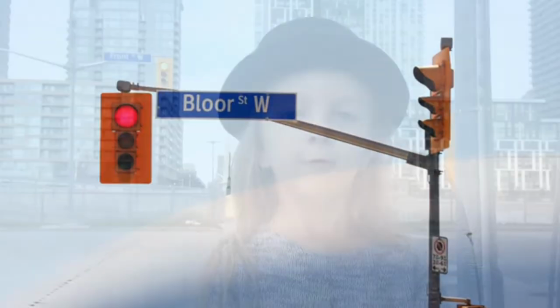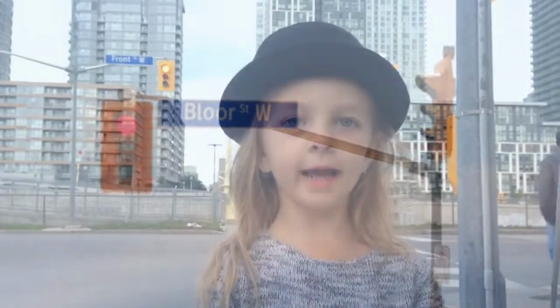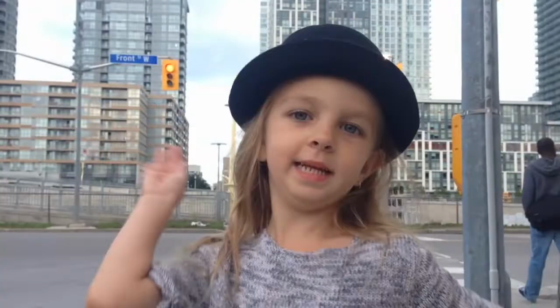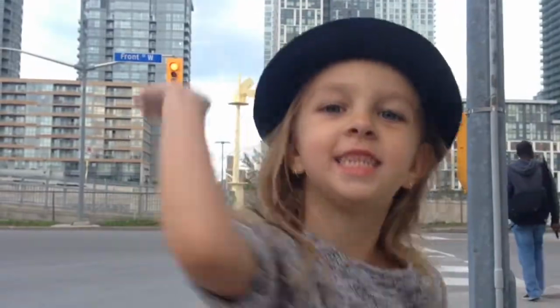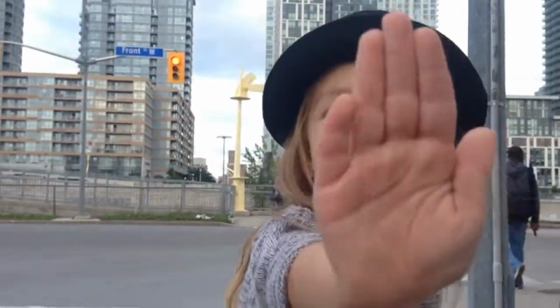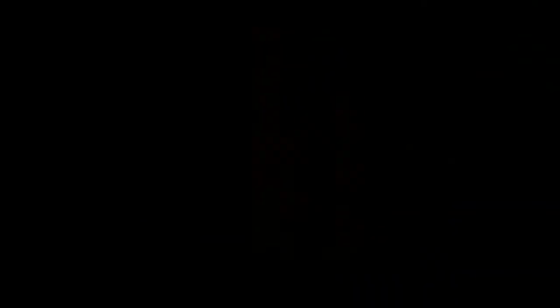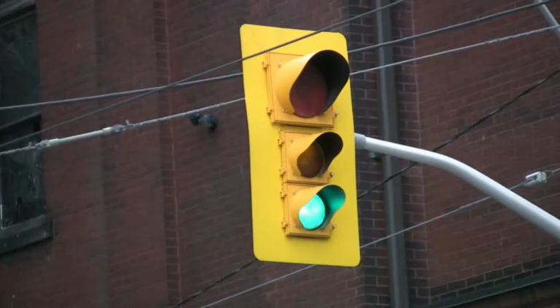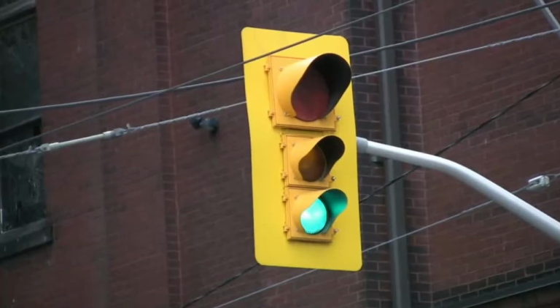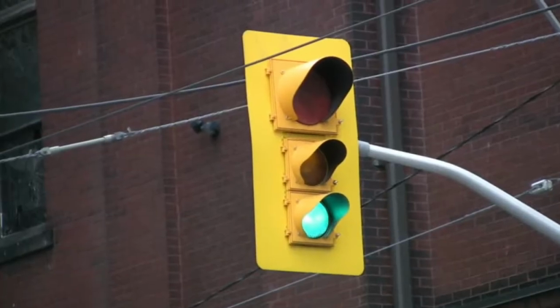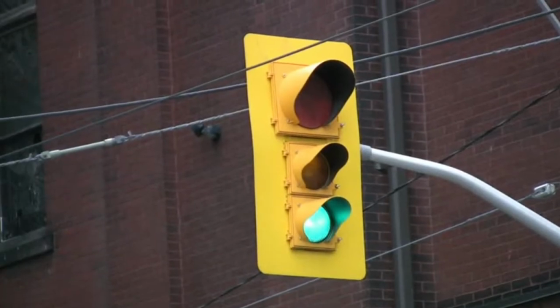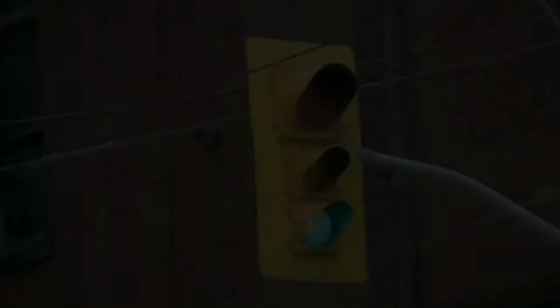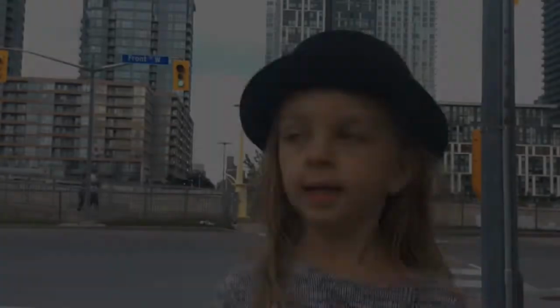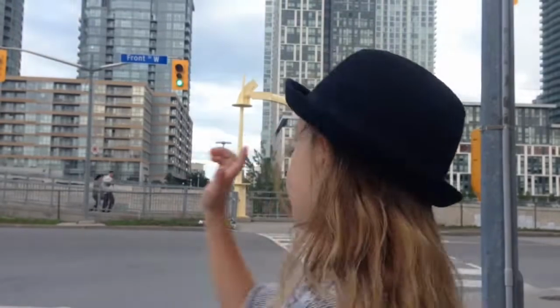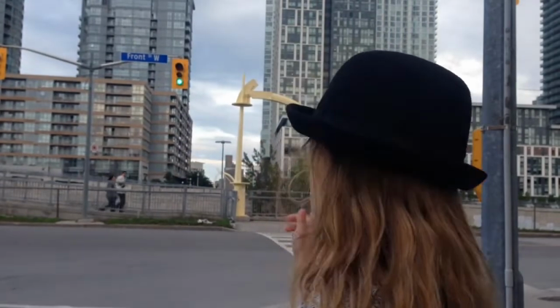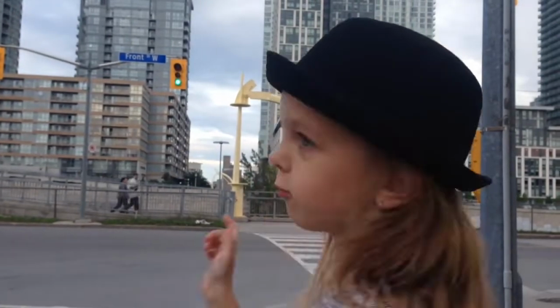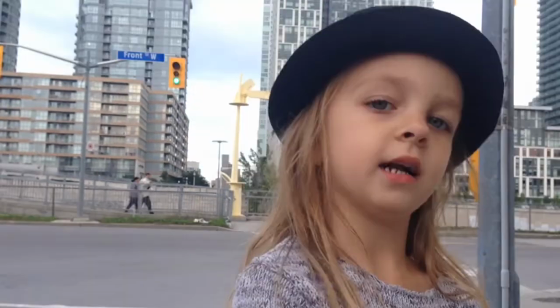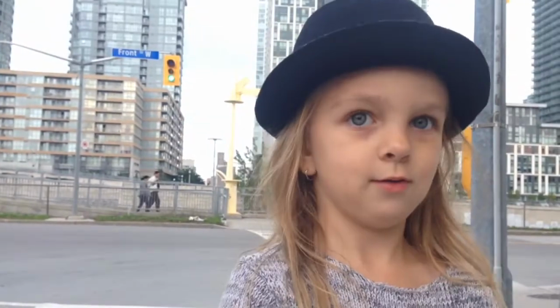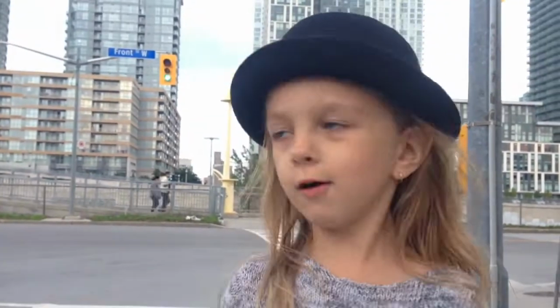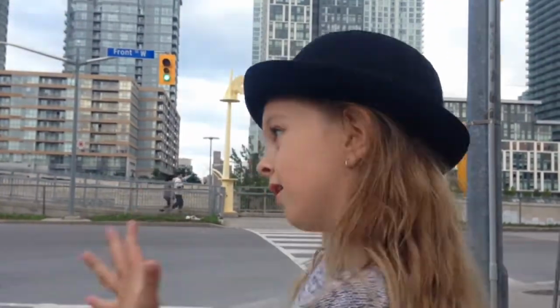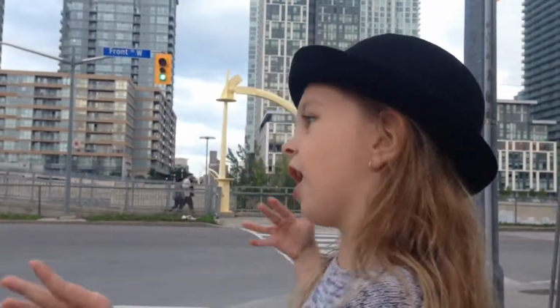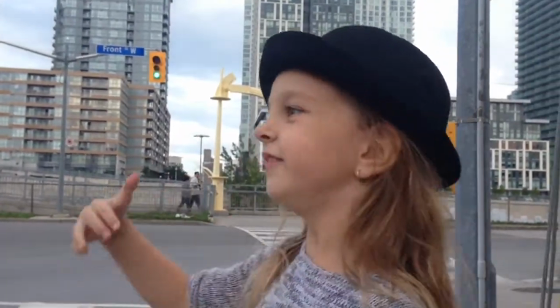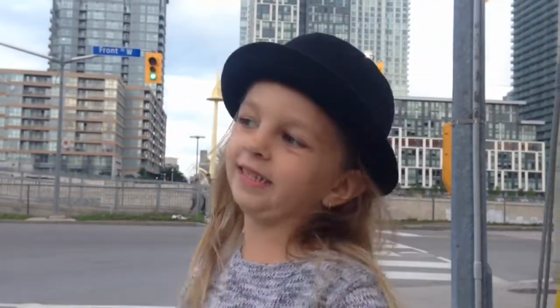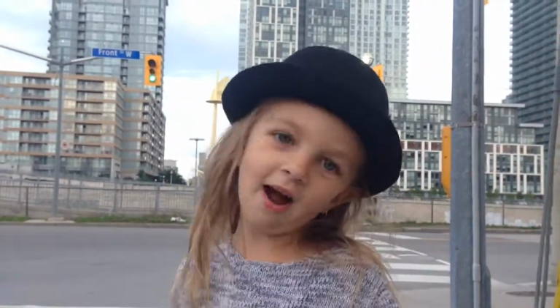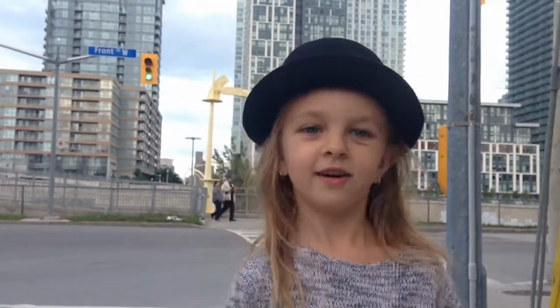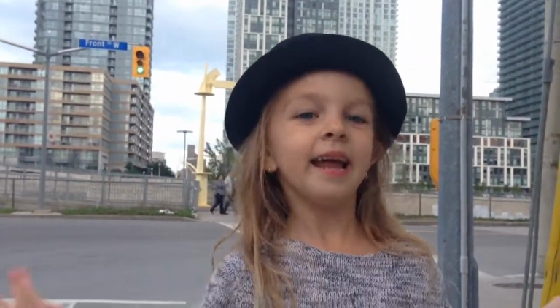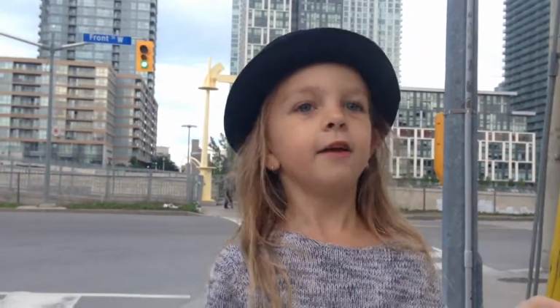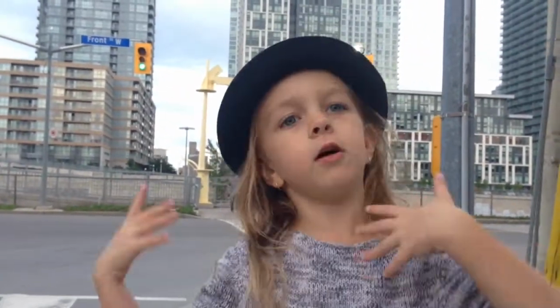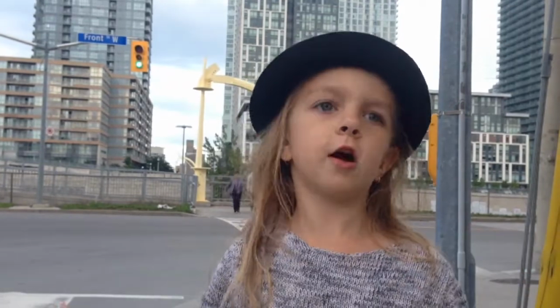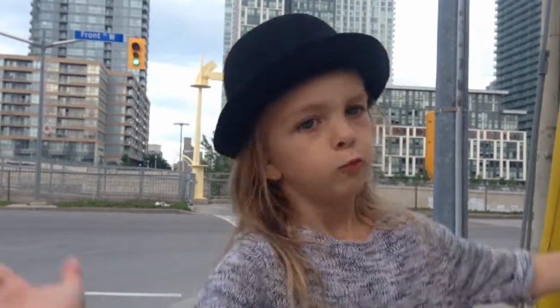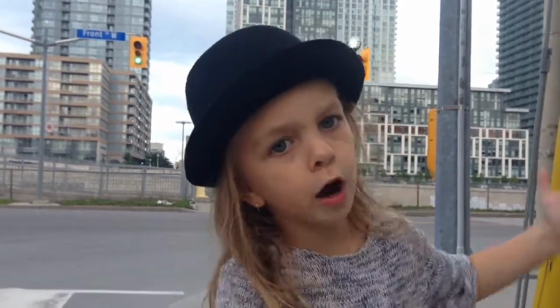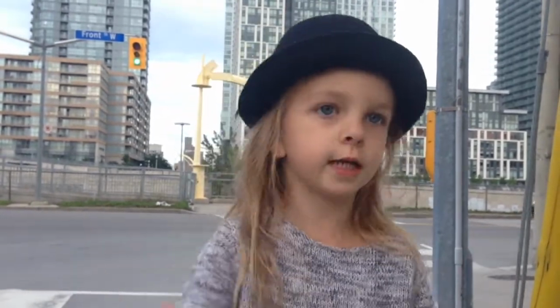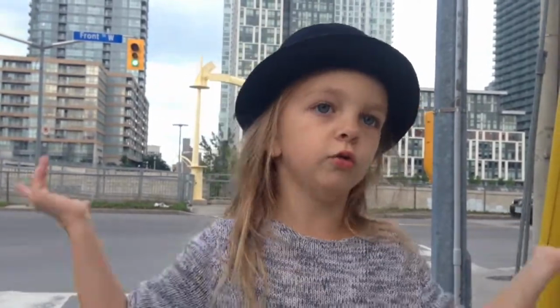Red light means stop. Walk. Or drive if you have a car. If you don't have a car, you can walk or take a scooter.